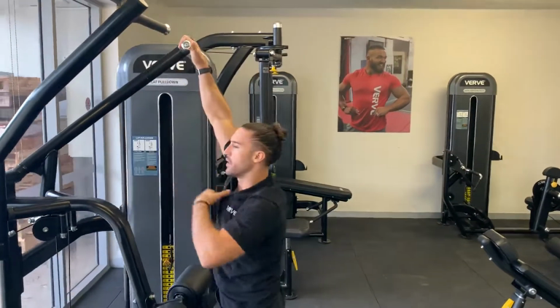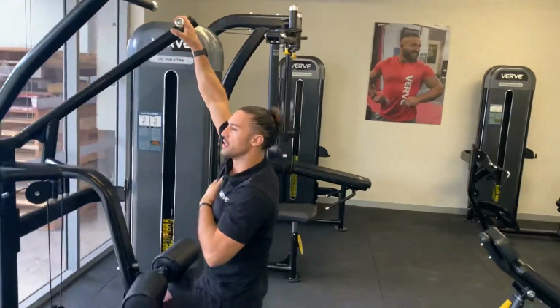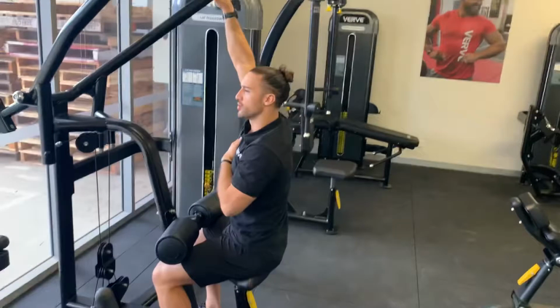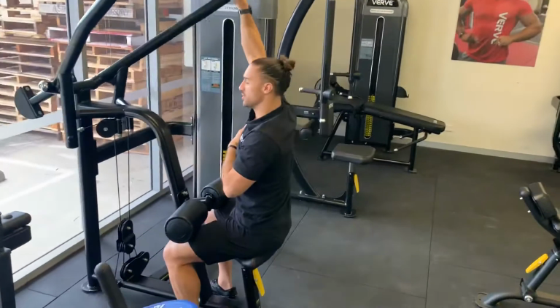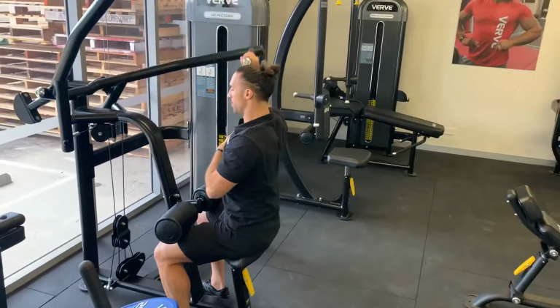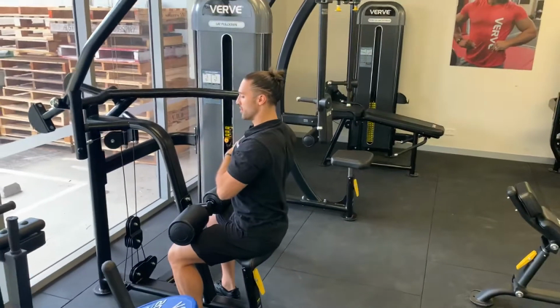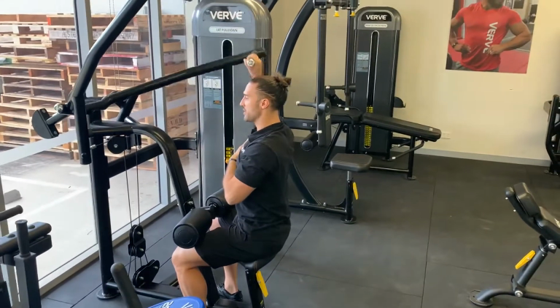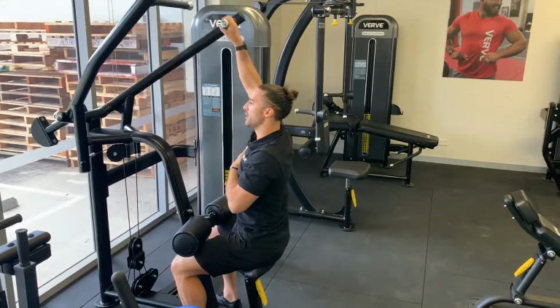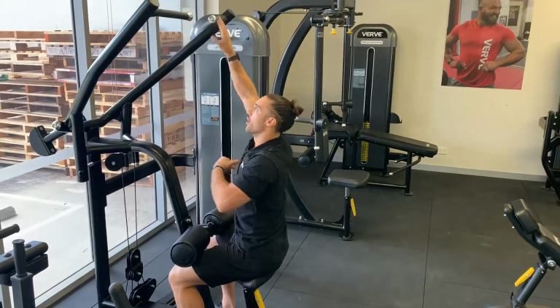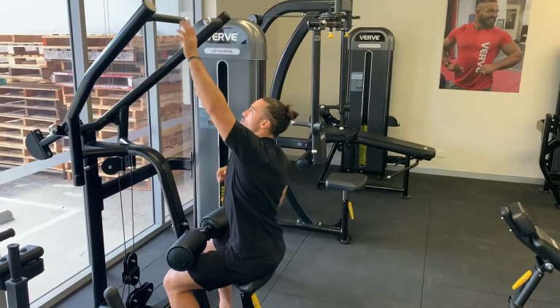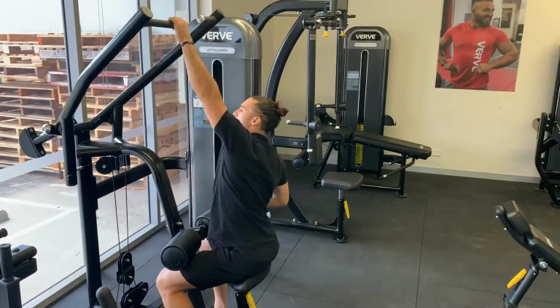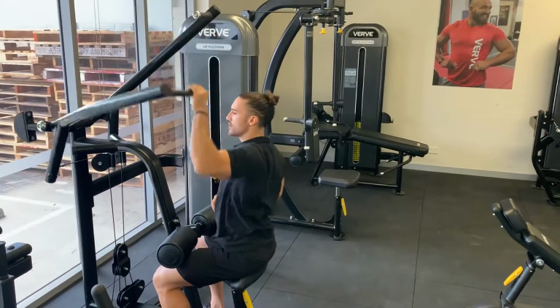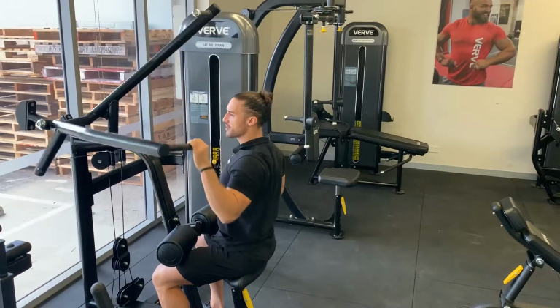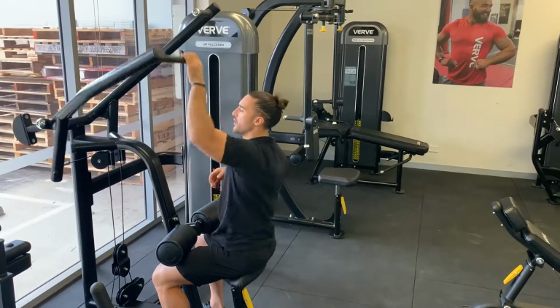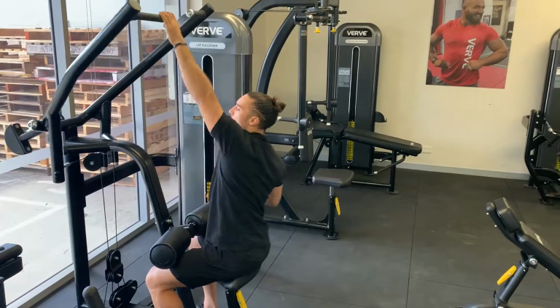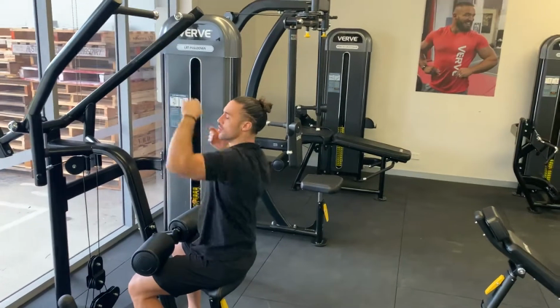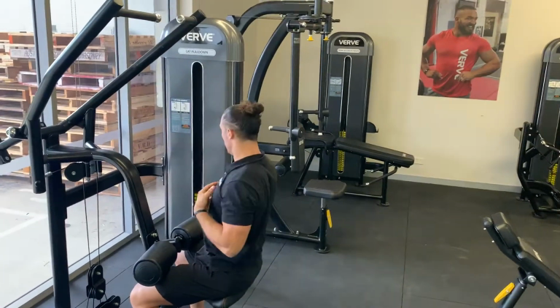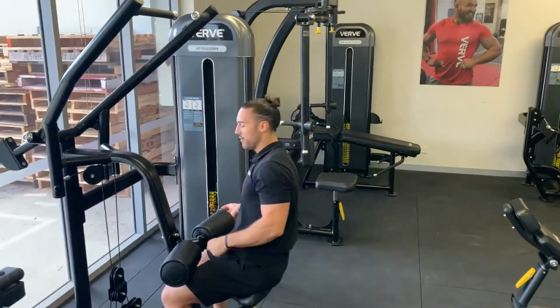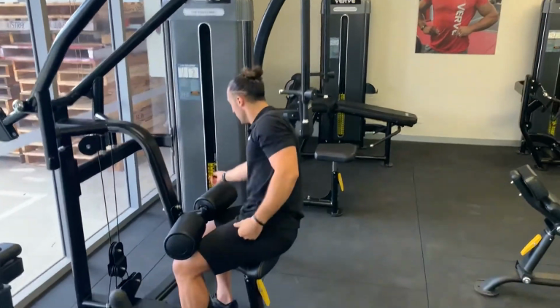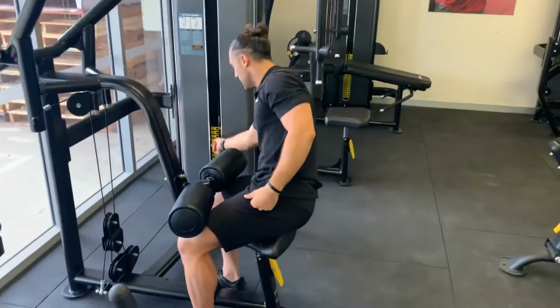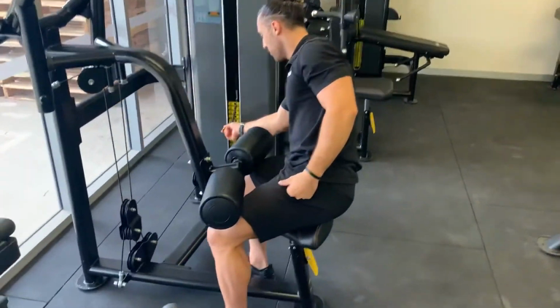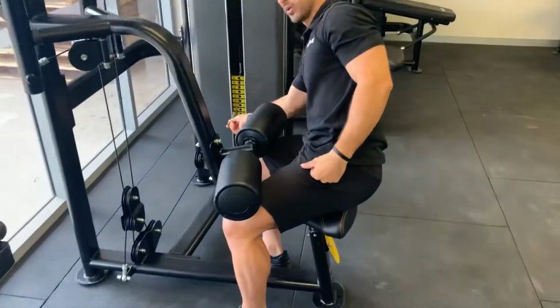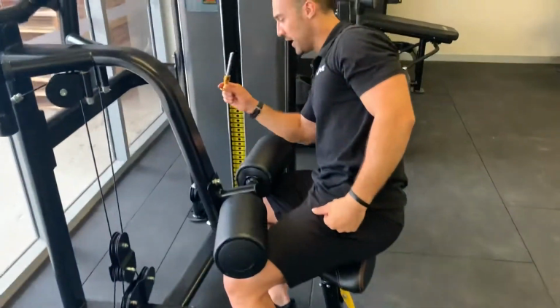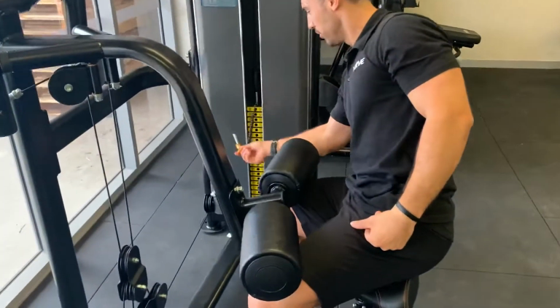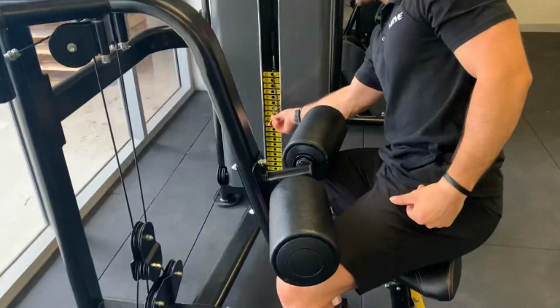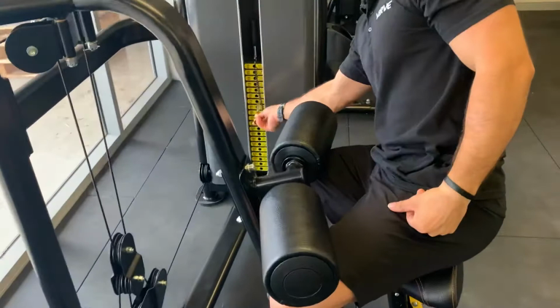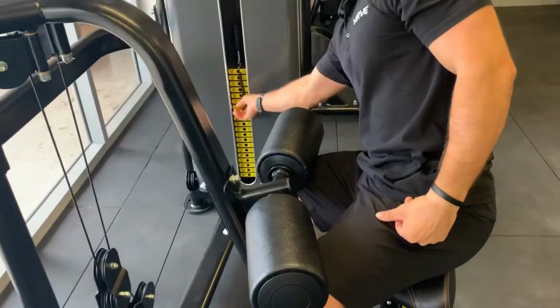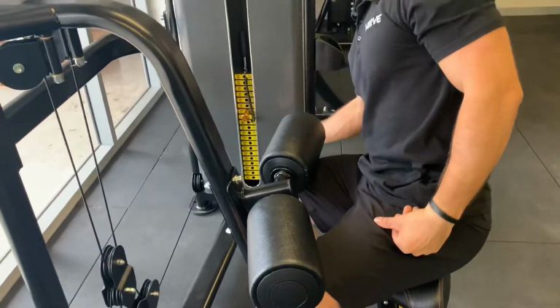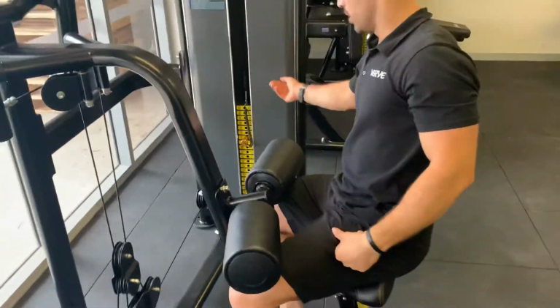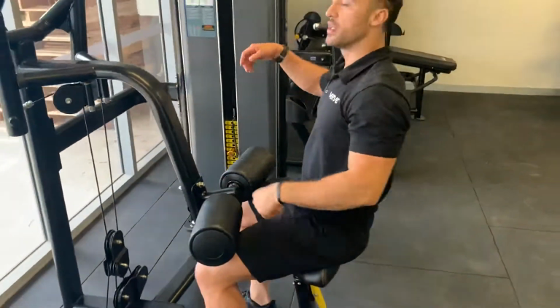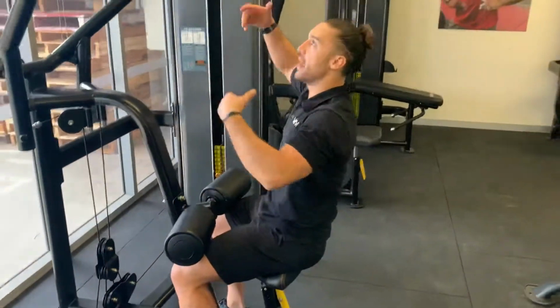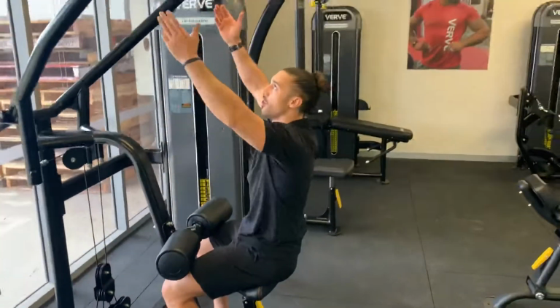I can go into position and pull just the right side, or I can swap to just the left side. If I wanted to go a little bit heavier, it's nice and easy to switch the weights — pull the pin and stick it into a different, heavier load.